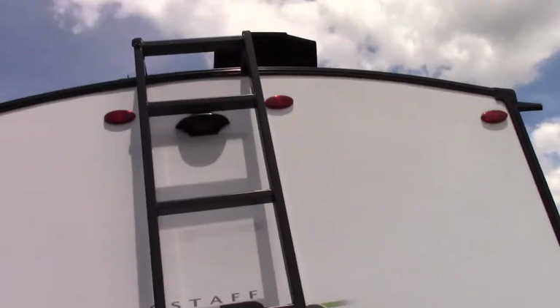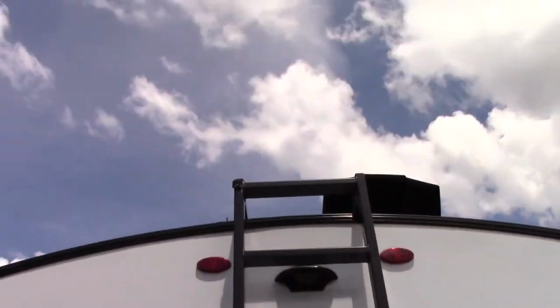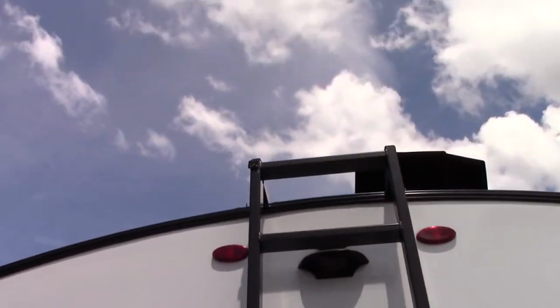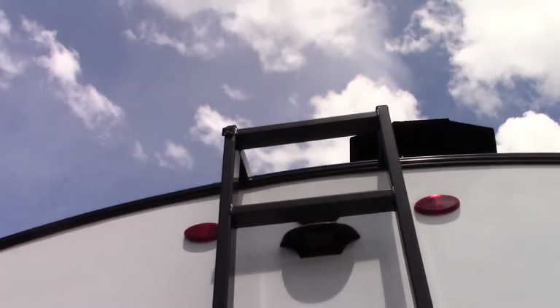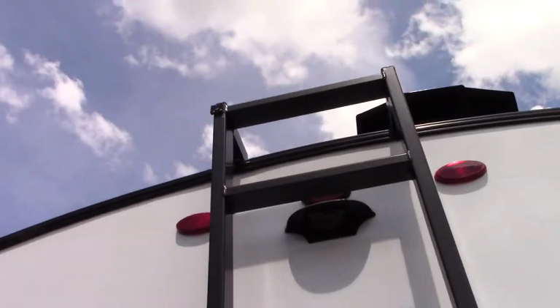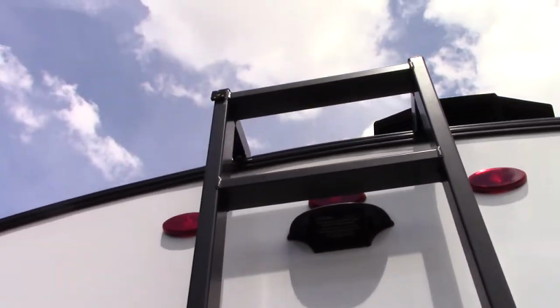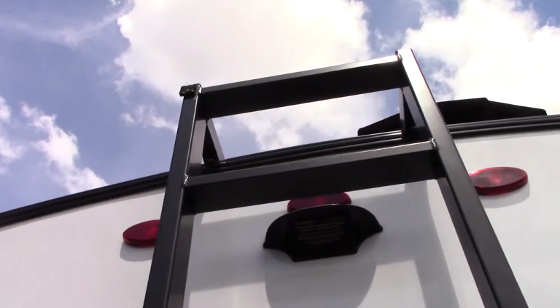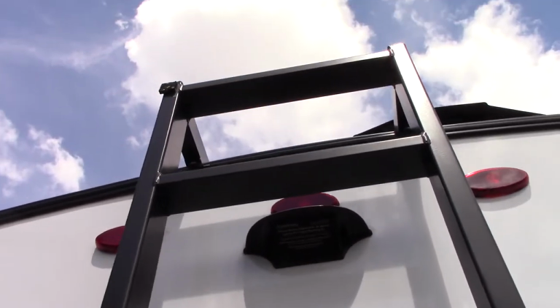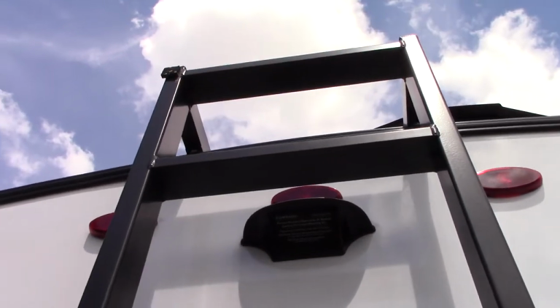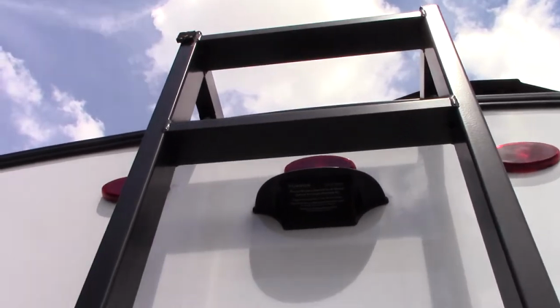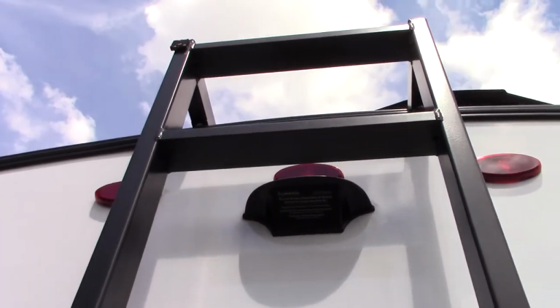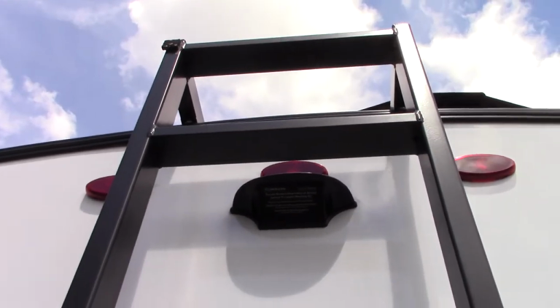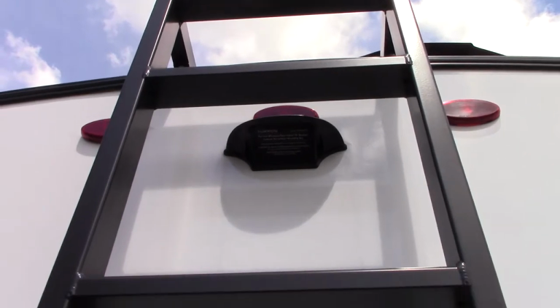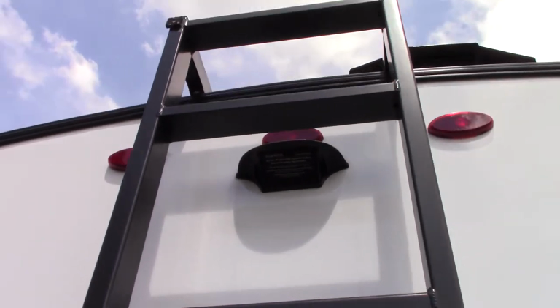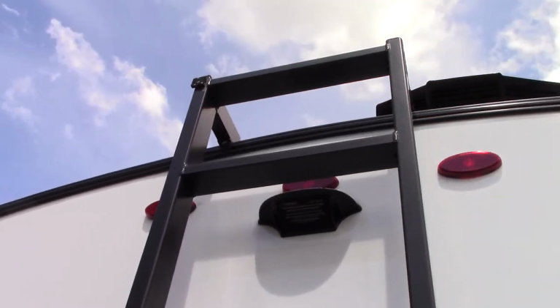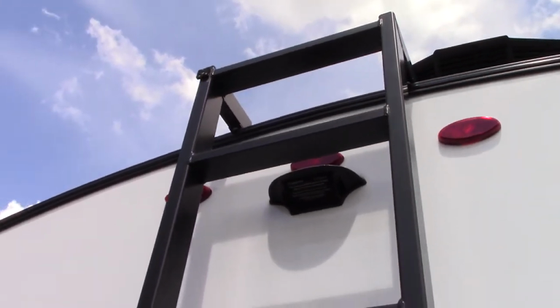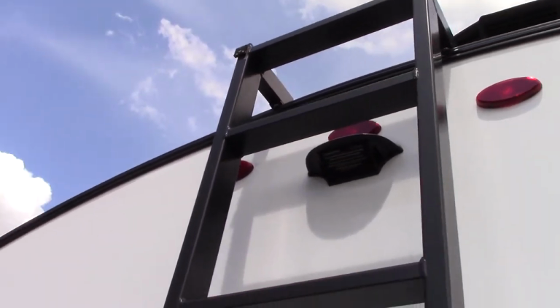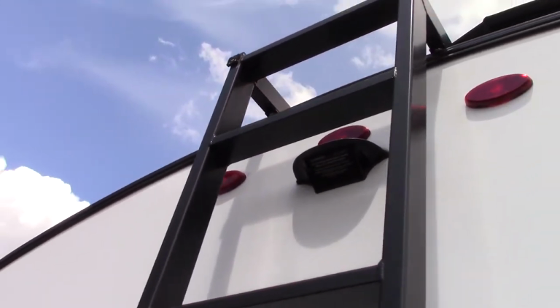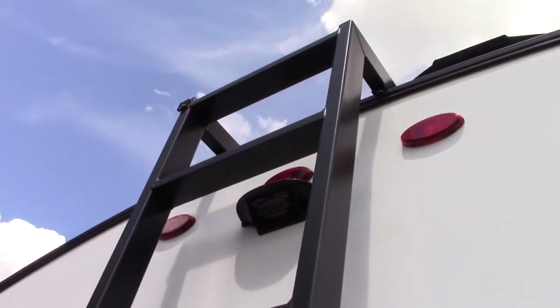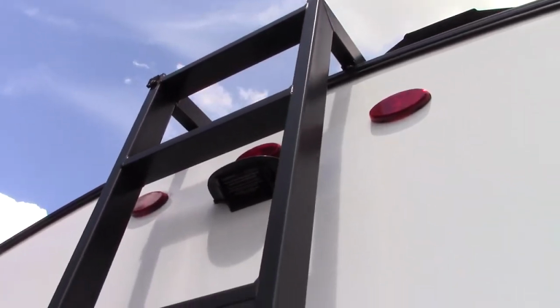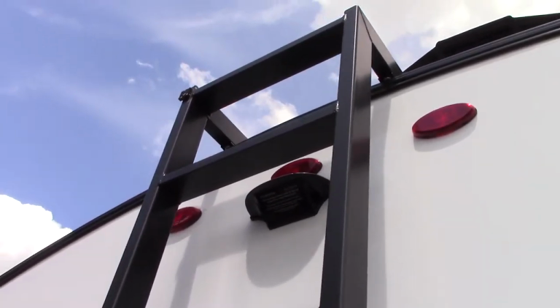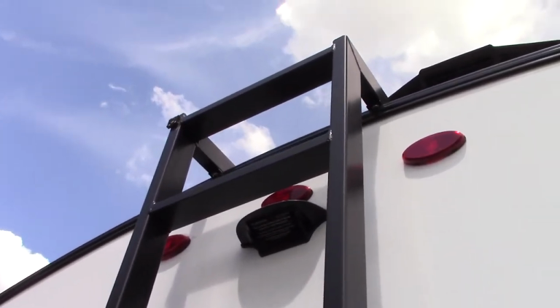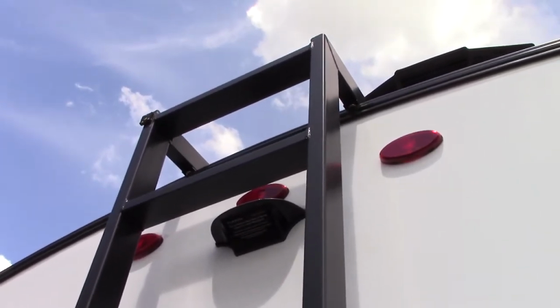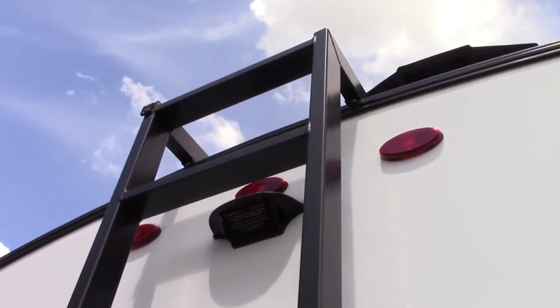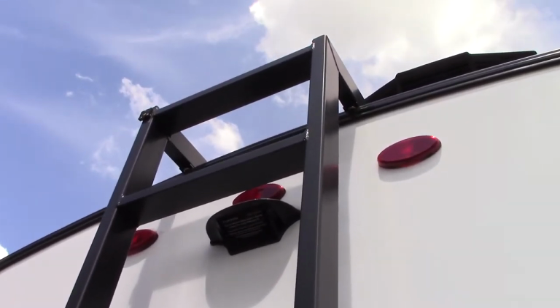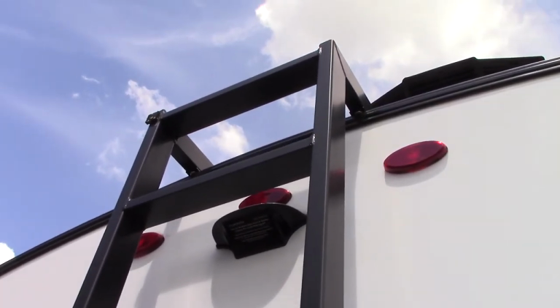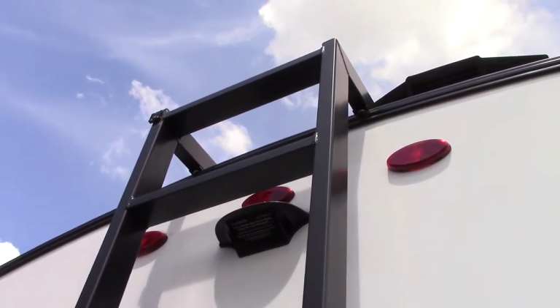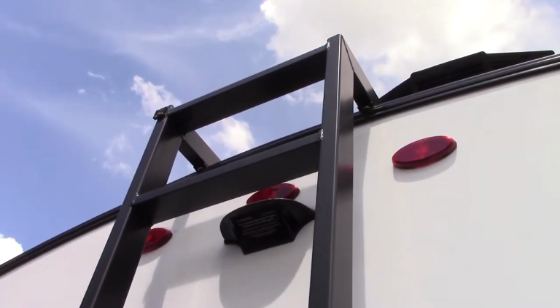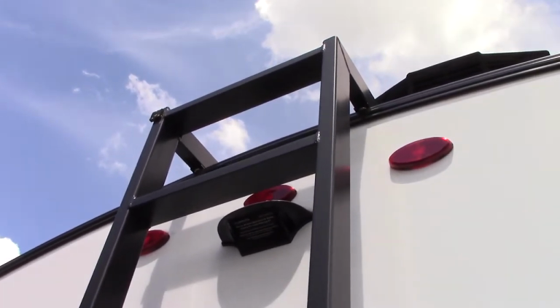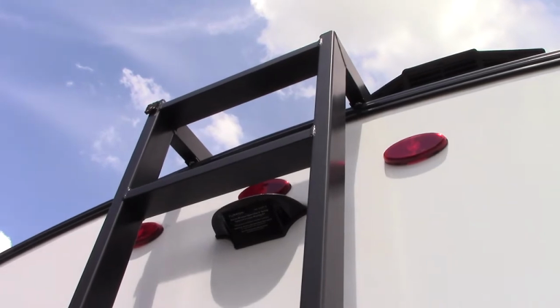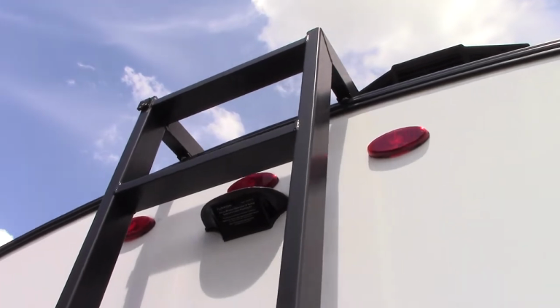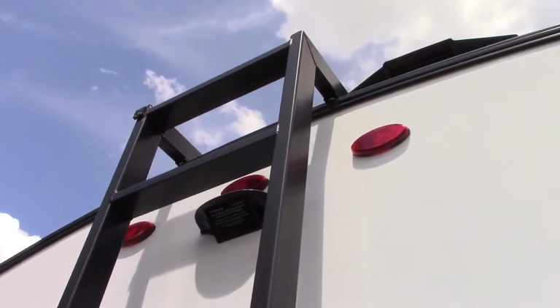This housing here tells us the trailer is pre-wired for a backup camera. If you choose to, you can get a camera for that — it takes a Furion camera, so make sure you get the one that fits in that housing.